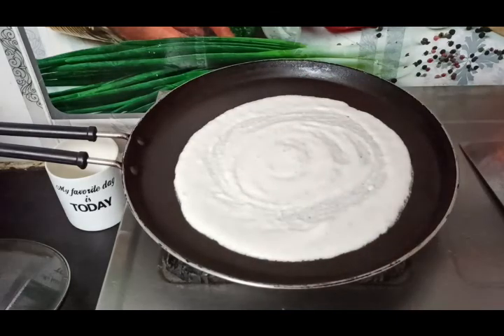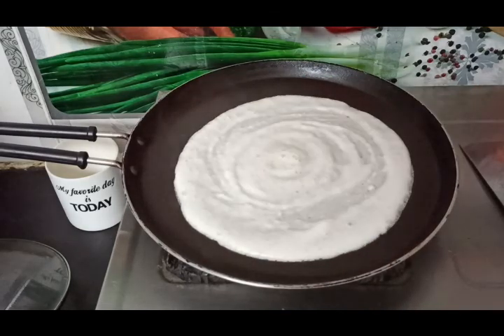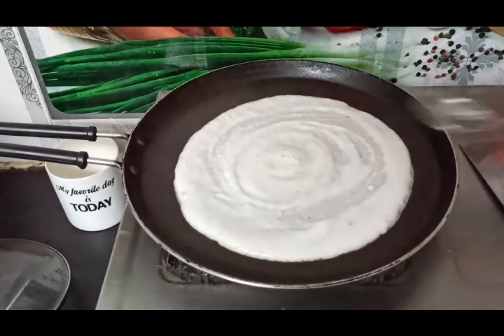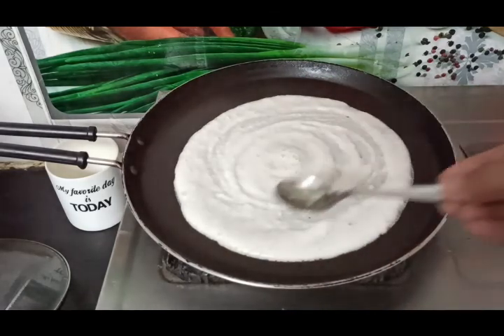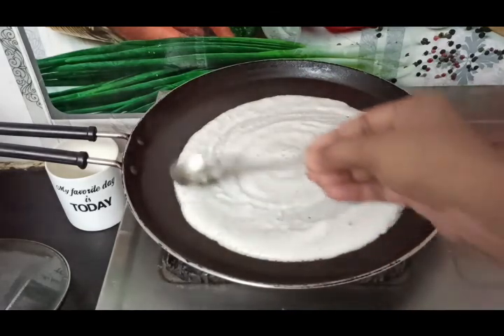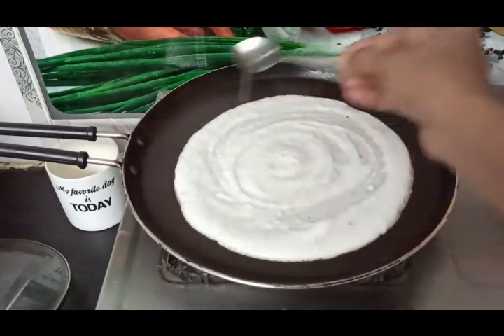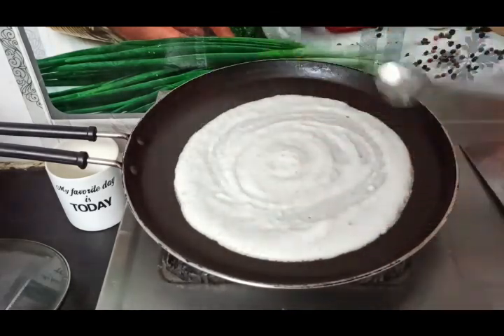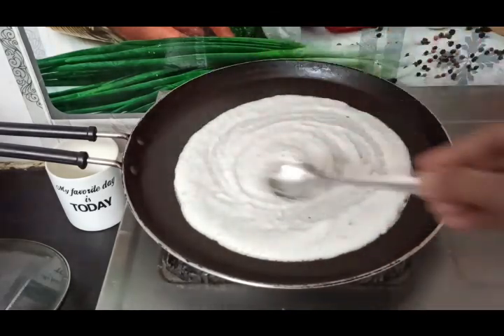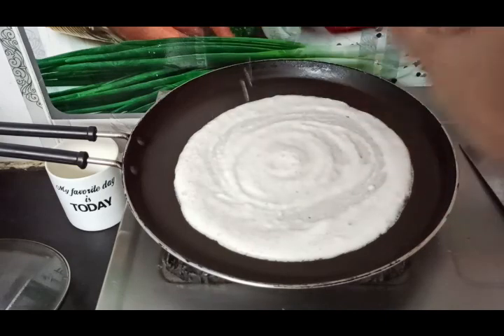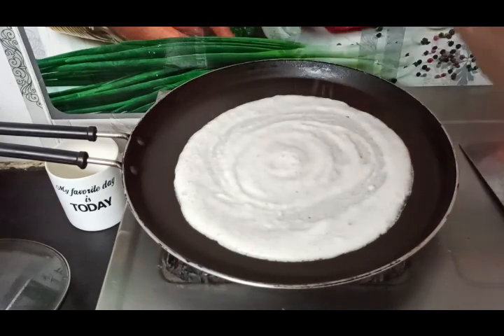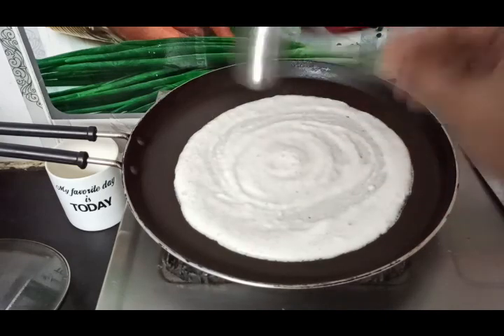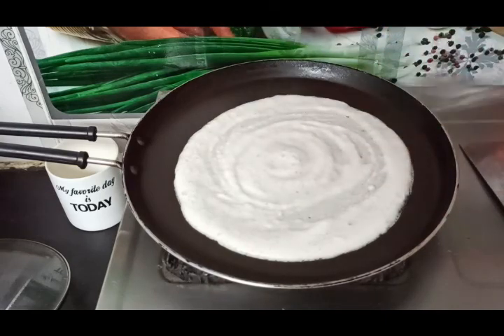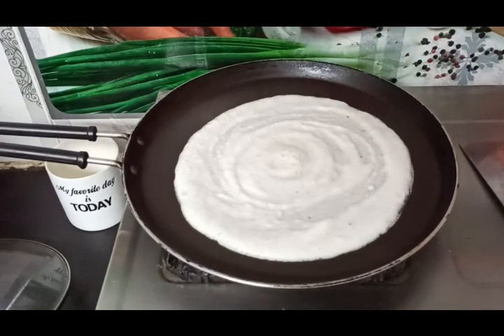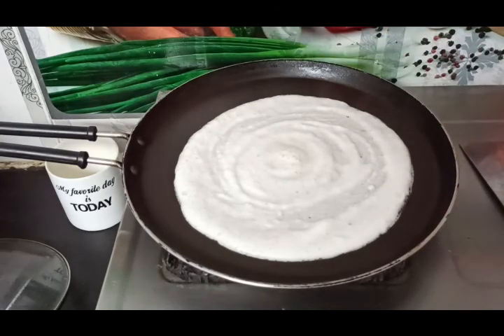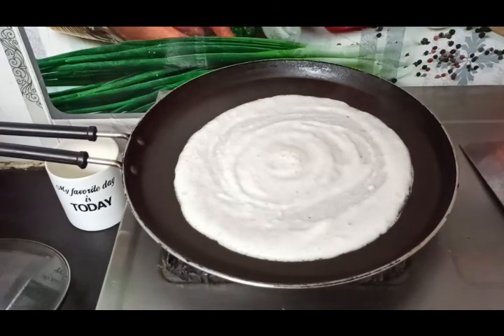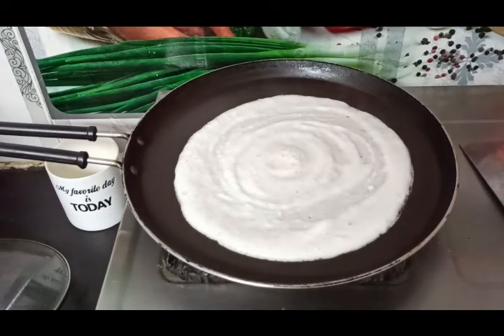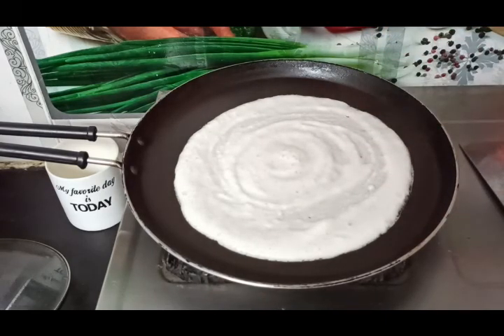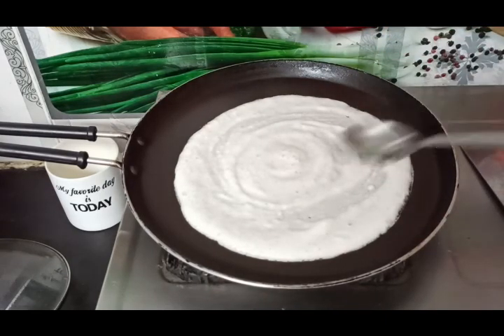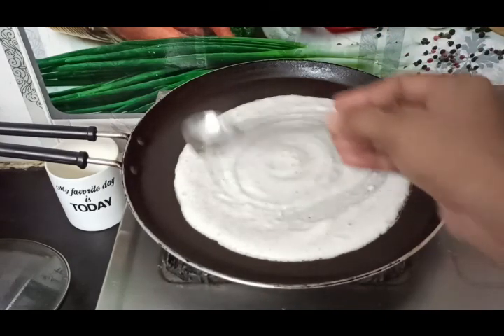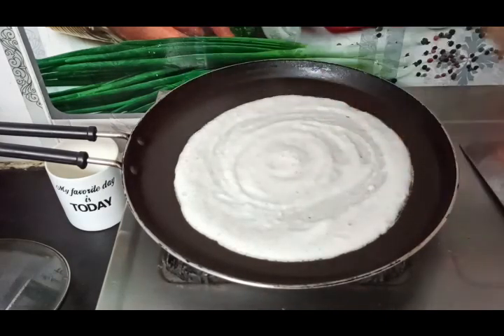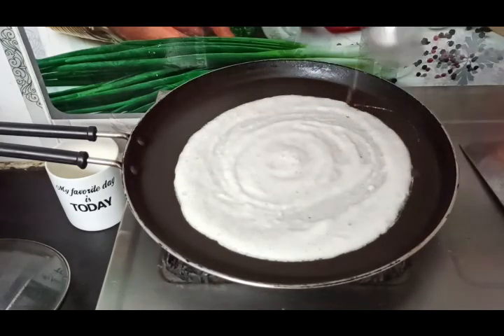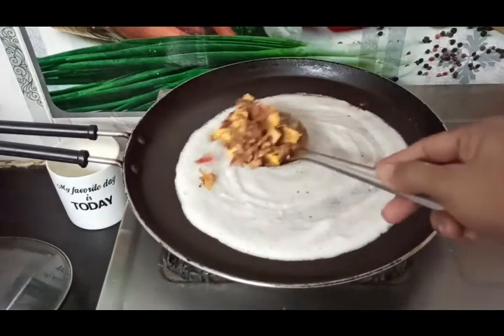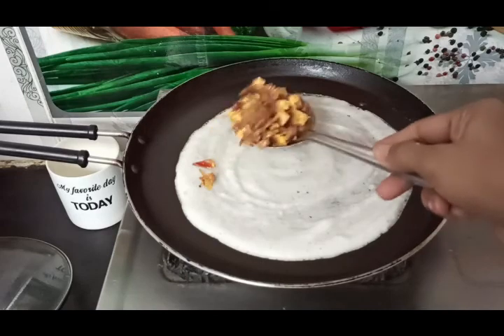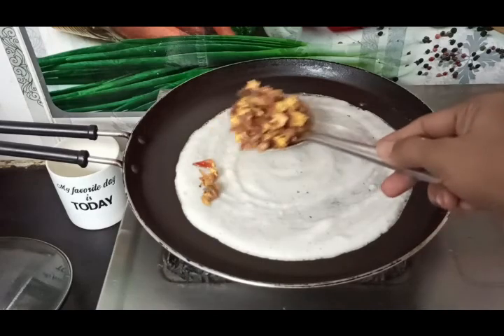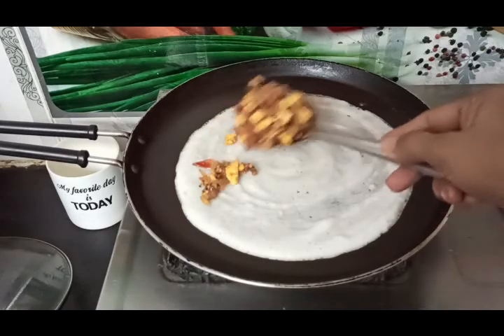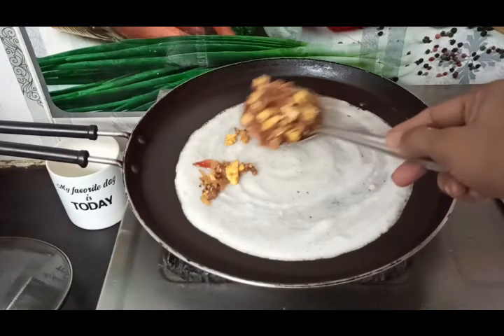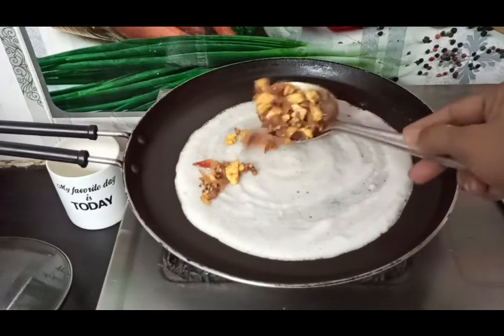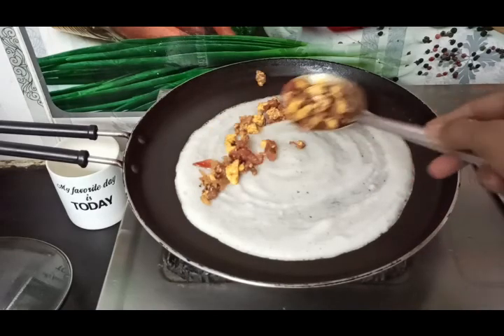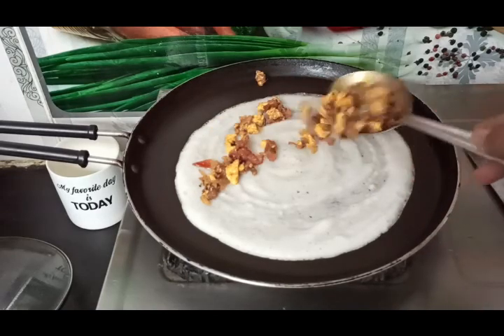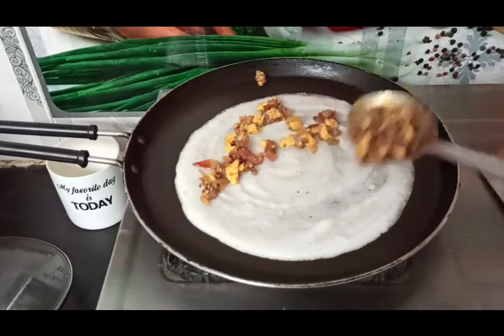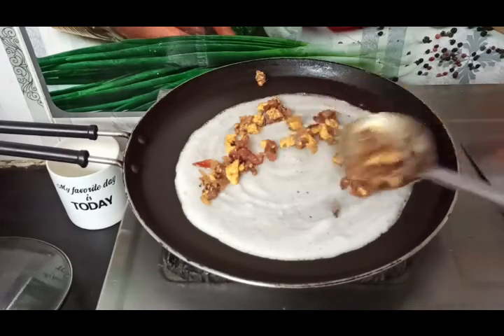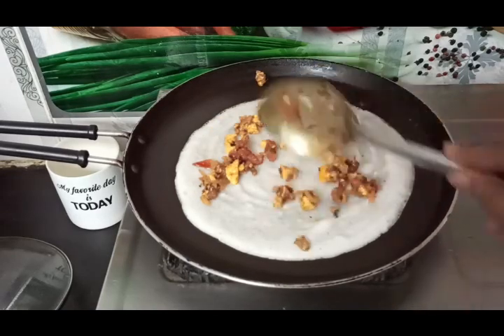Add butter to the pan and spread the filling as well.